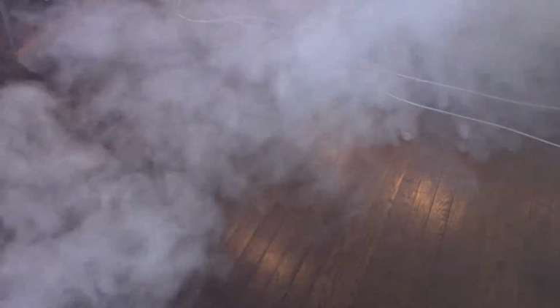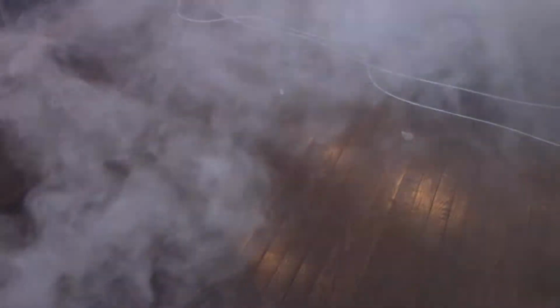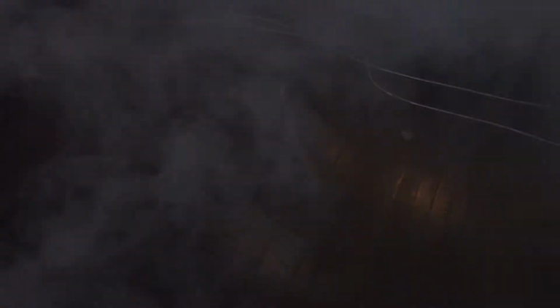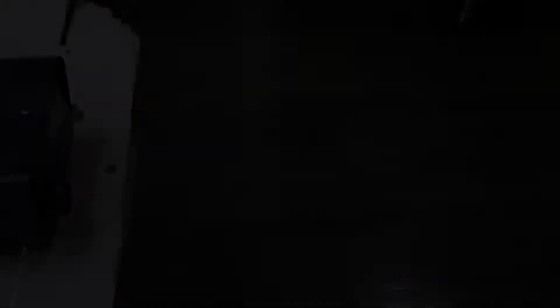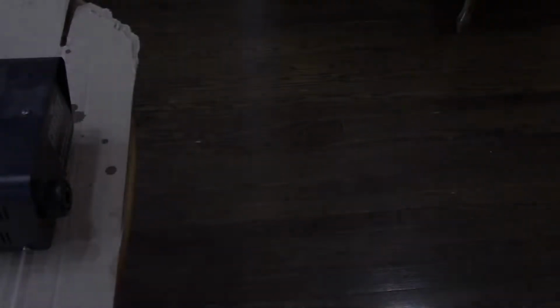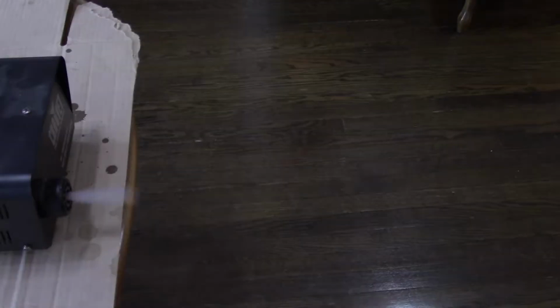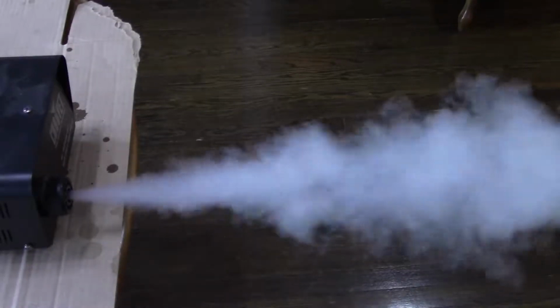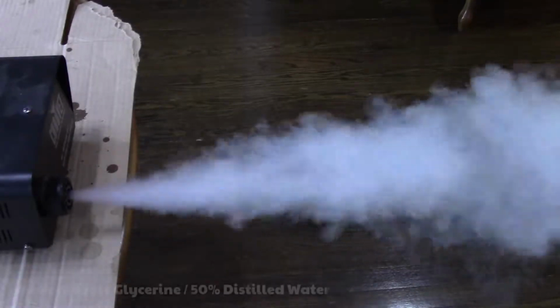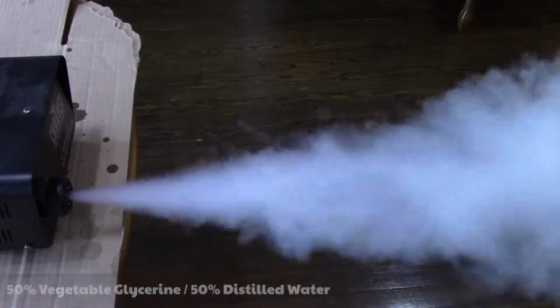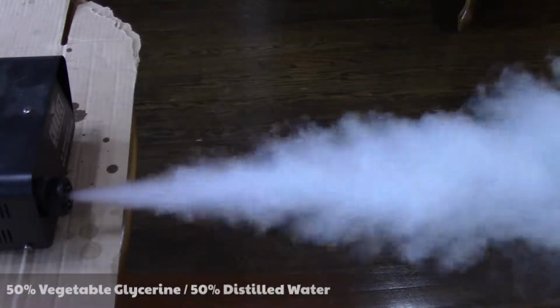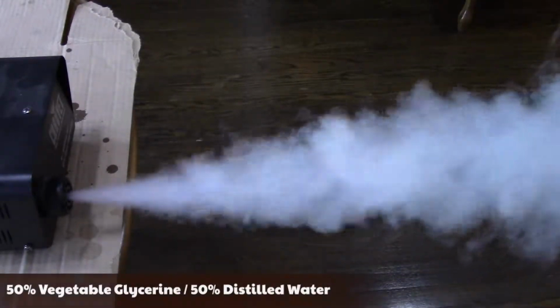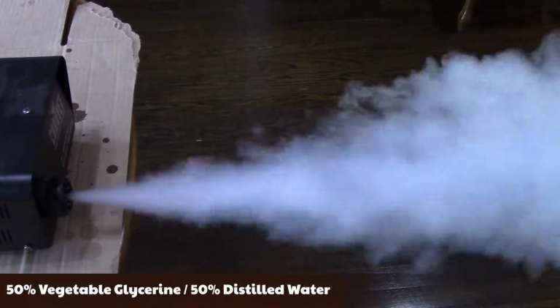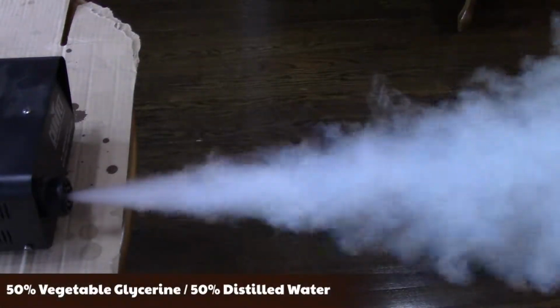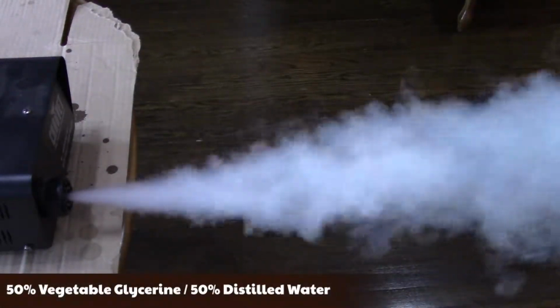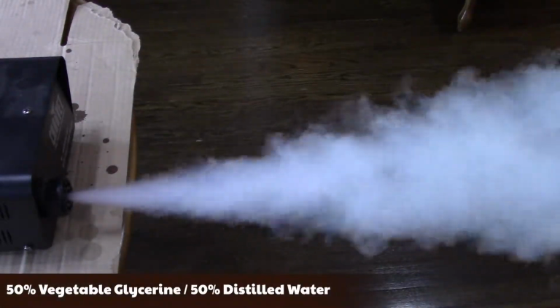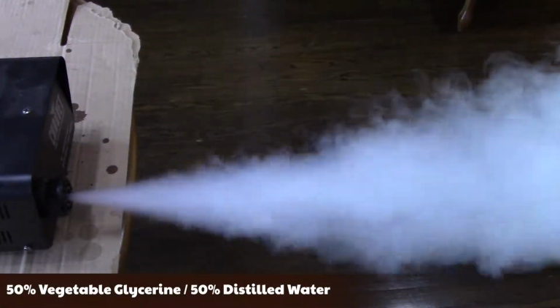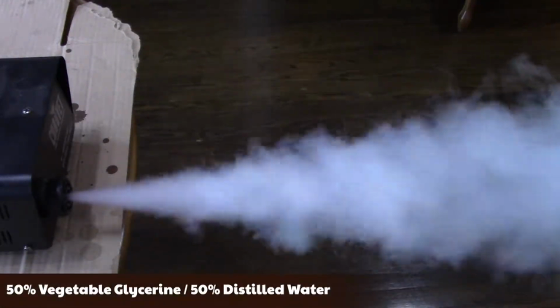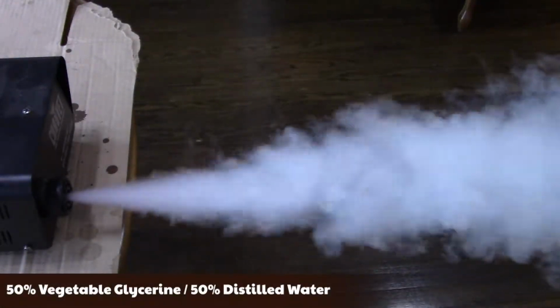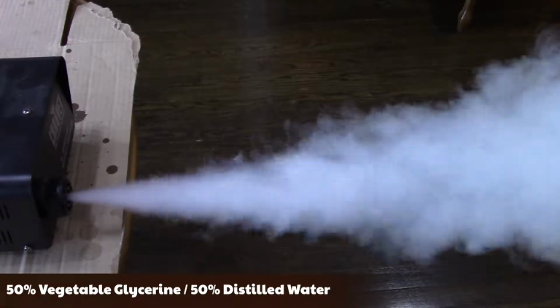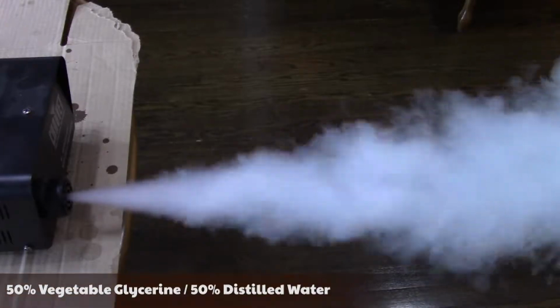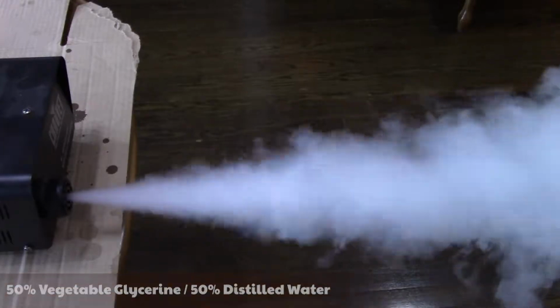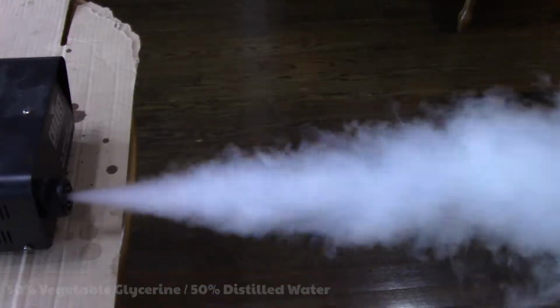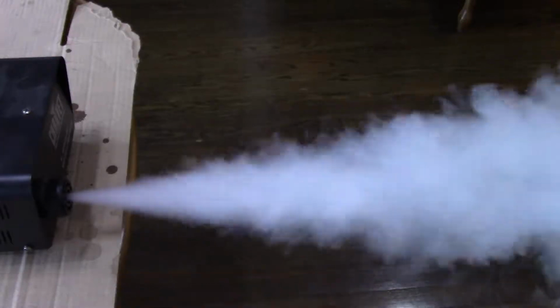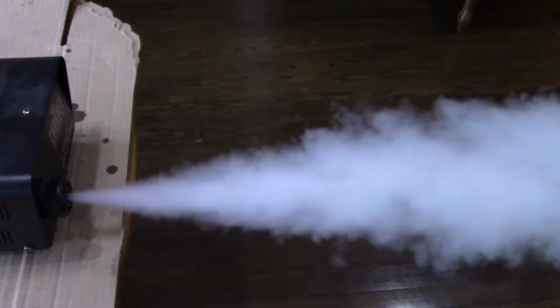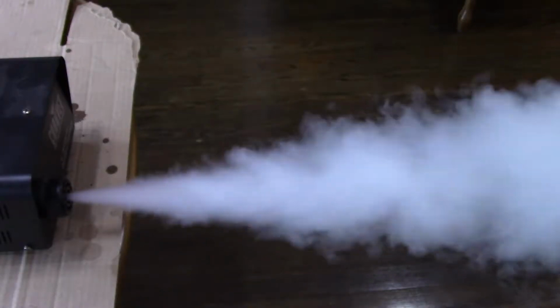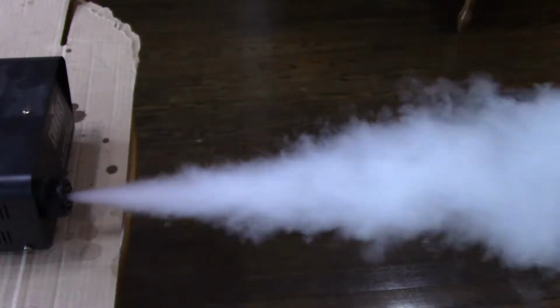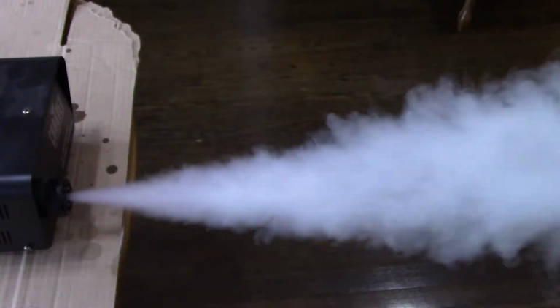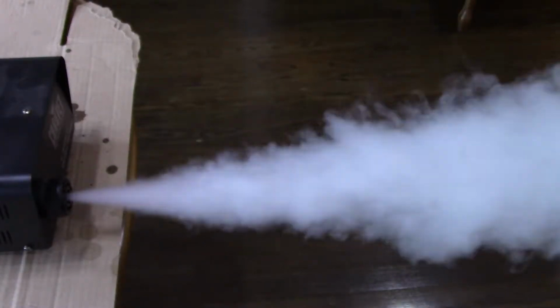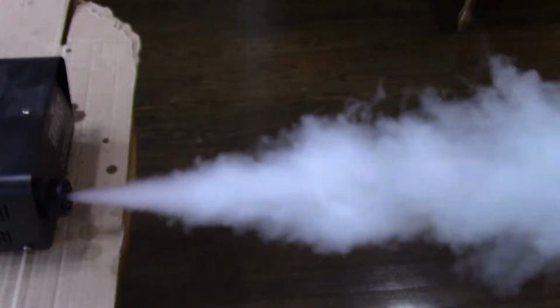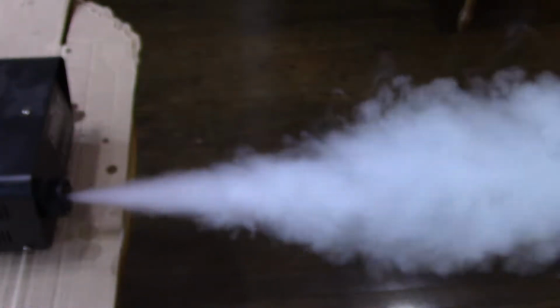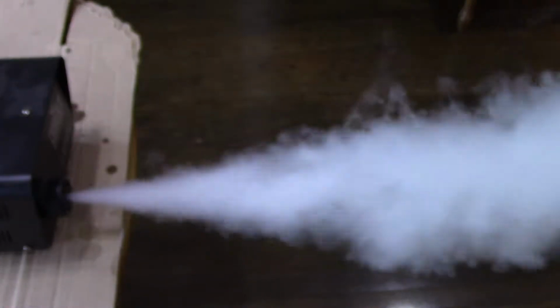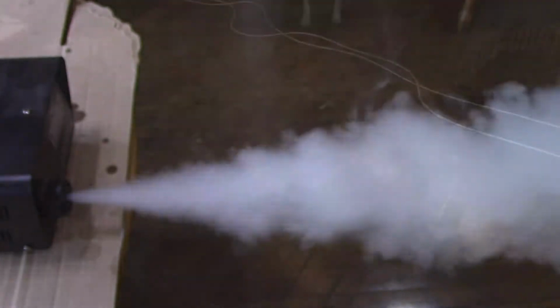Finally I tried a 50-50 mix of glycerin and distilled water. To me this seems to perform as well as the commercially available product and was able to fill up my living room with a dense fog.